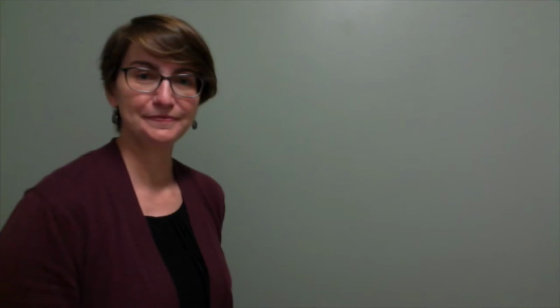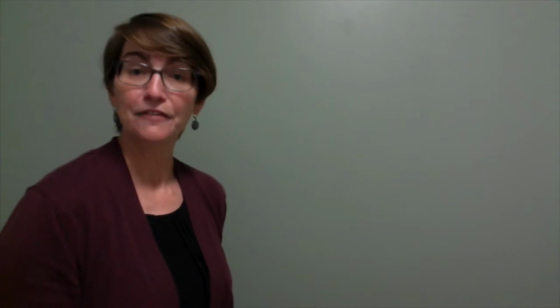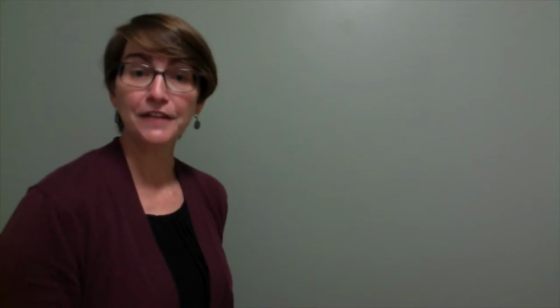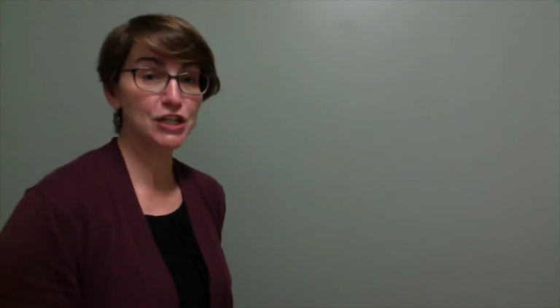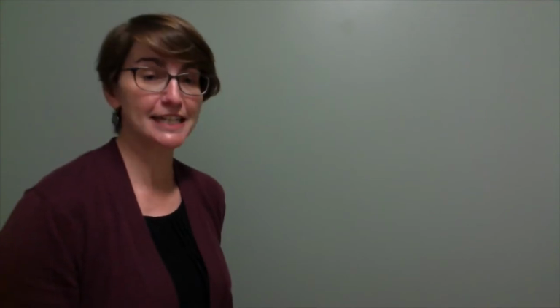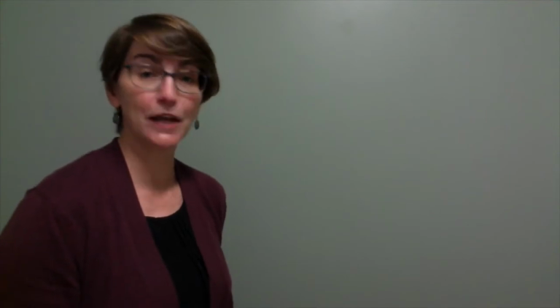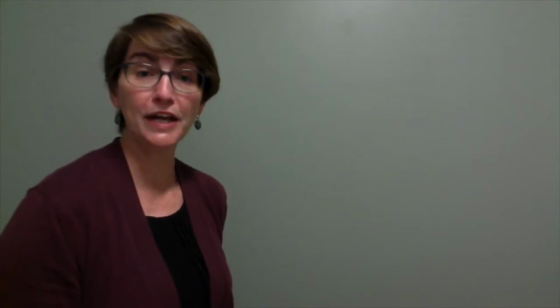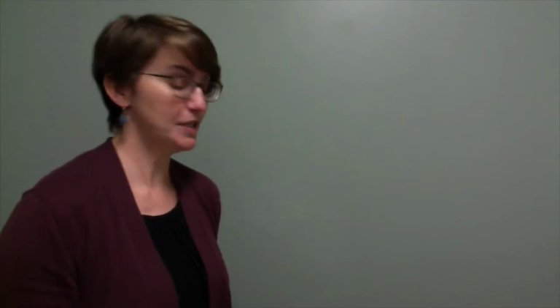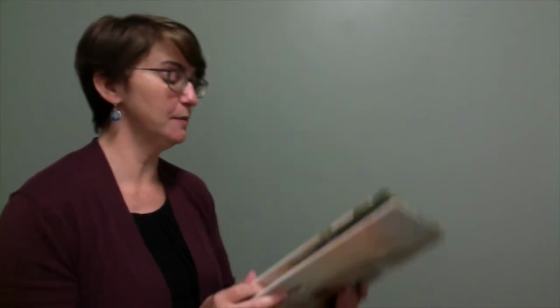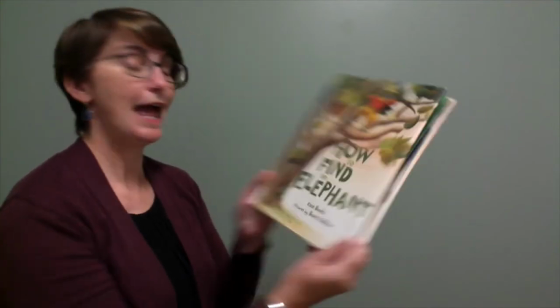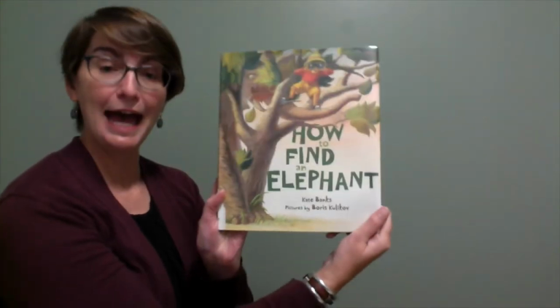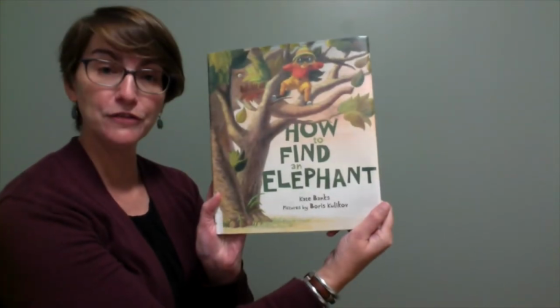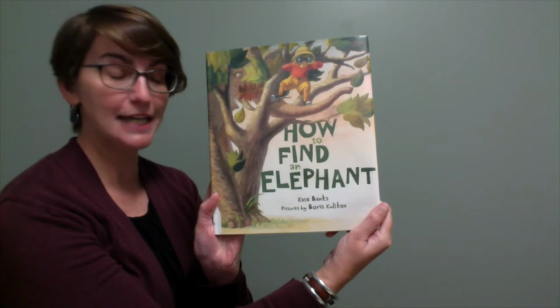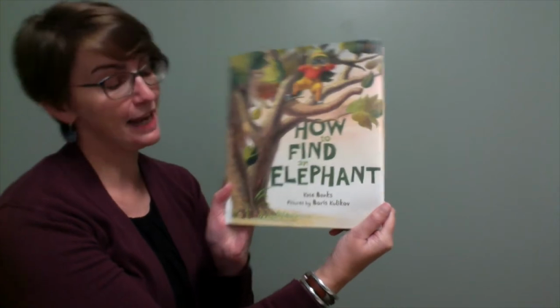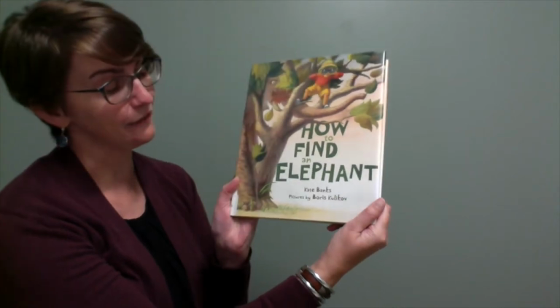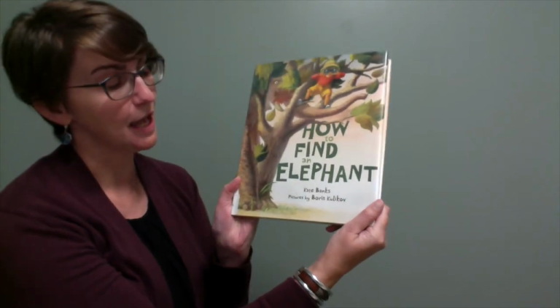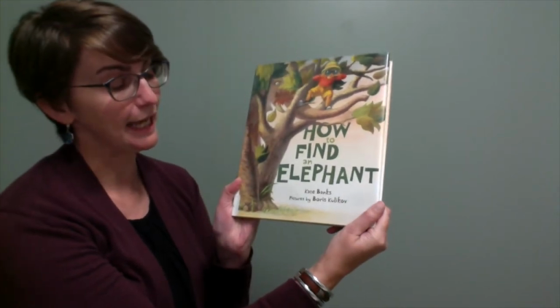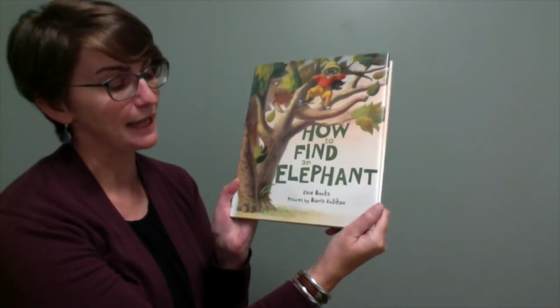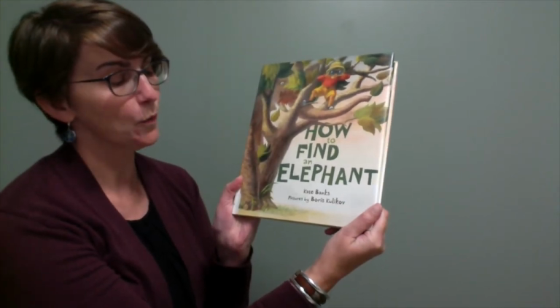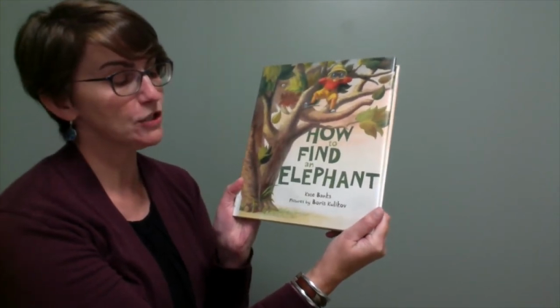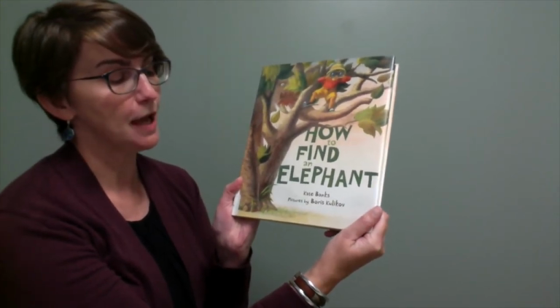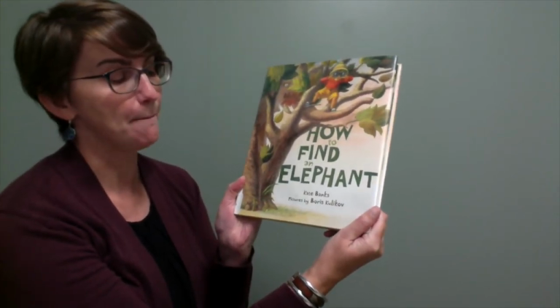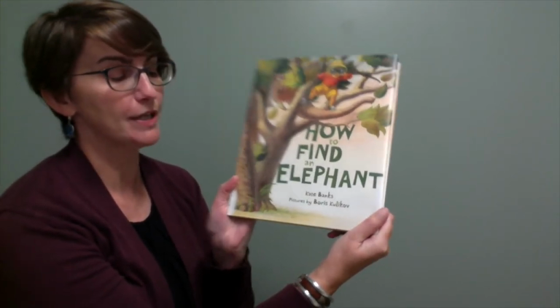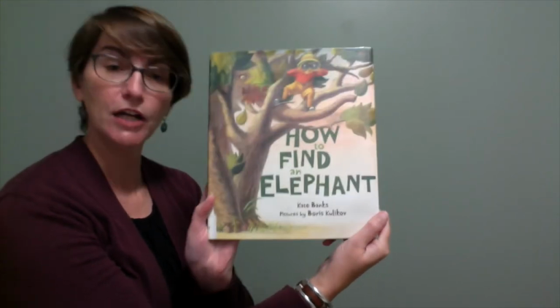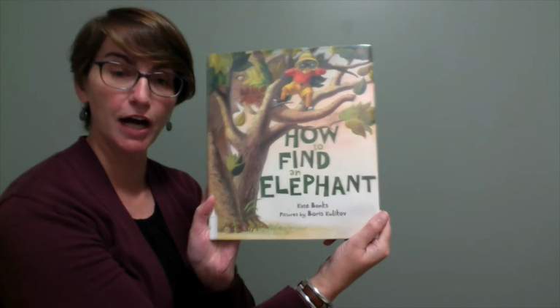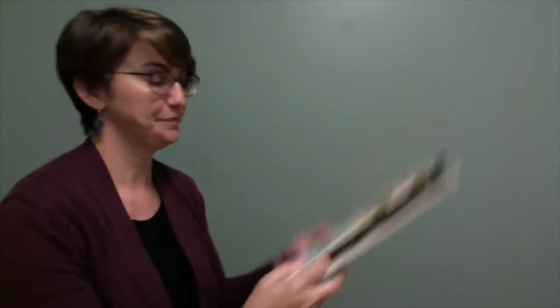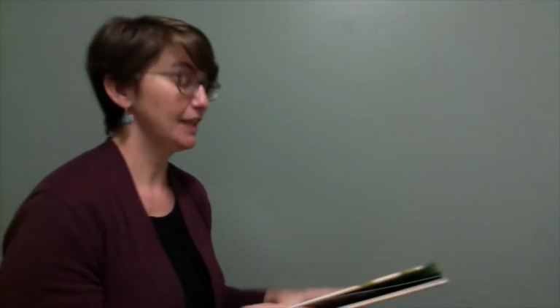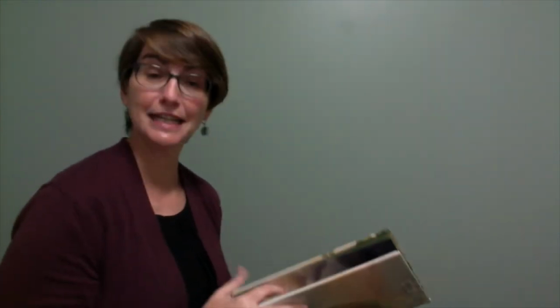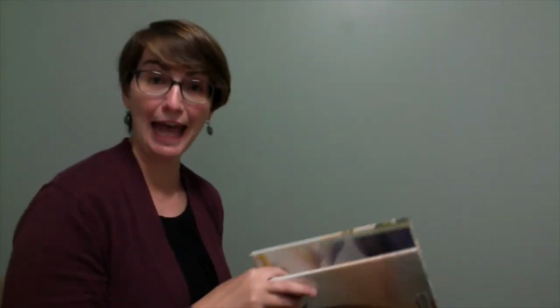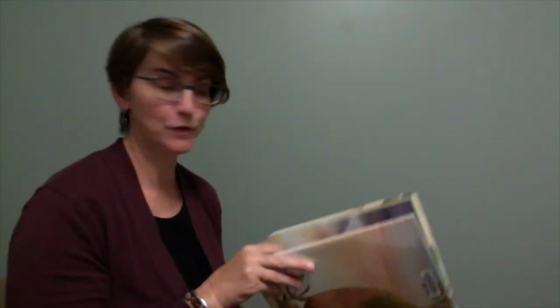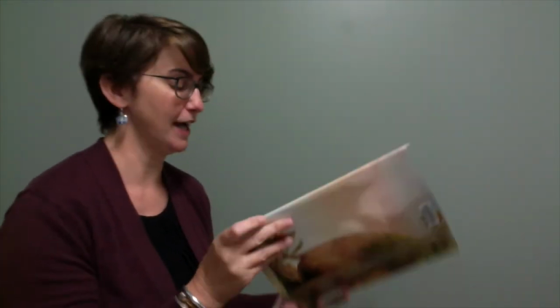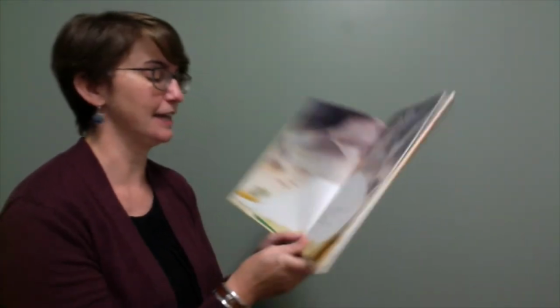For Elephant Appreciation Day today we are going to read the book How to Find an Elephant by Kate Banks, with pictures by Boris Kulikov. So let's see how to find an elephant.